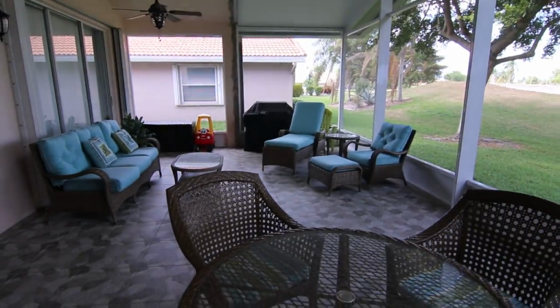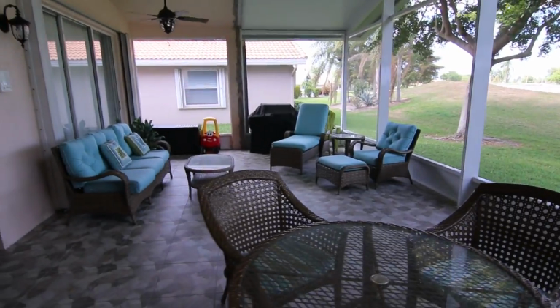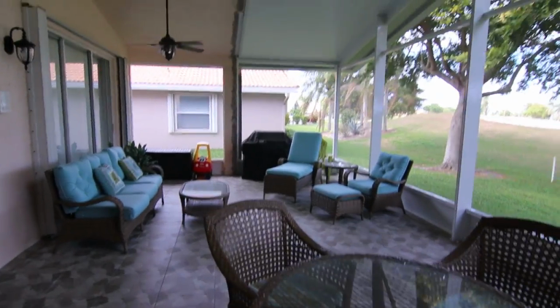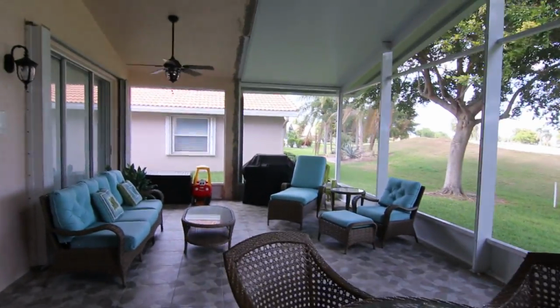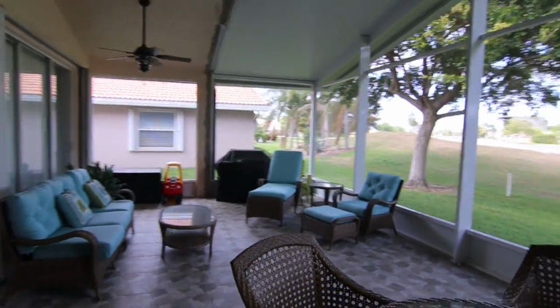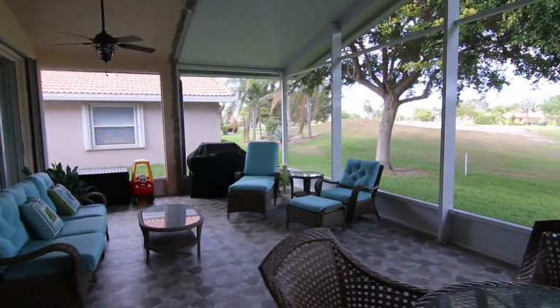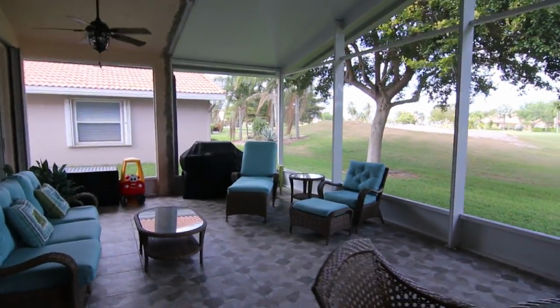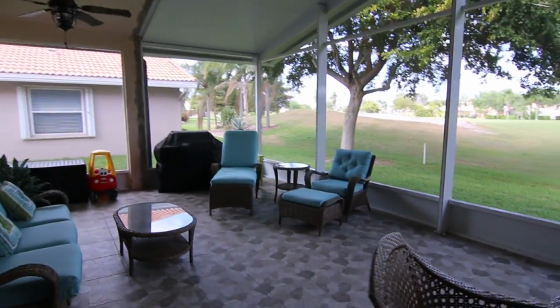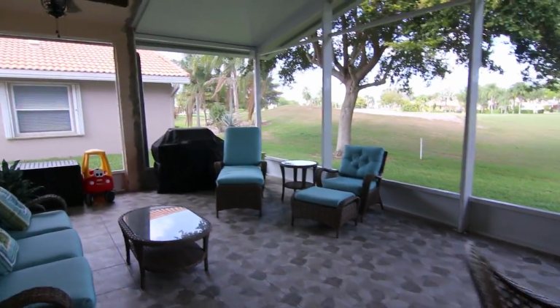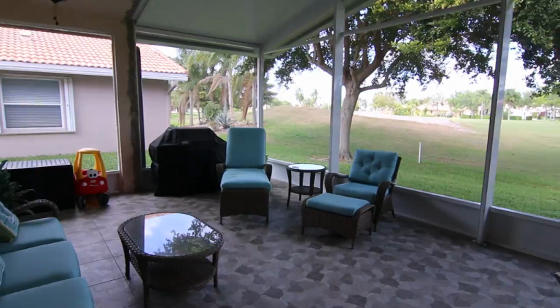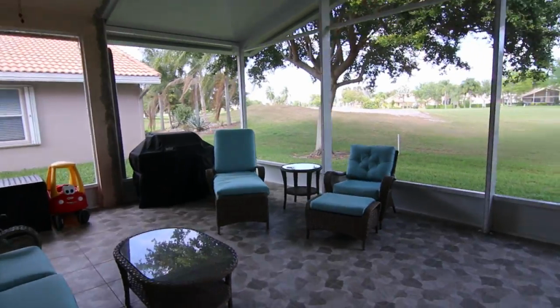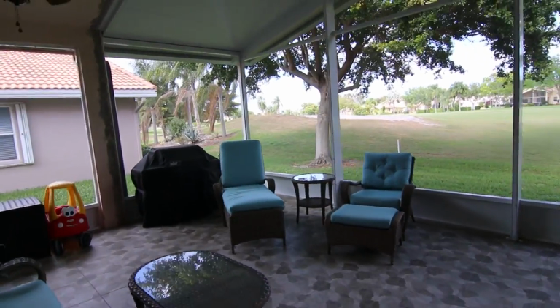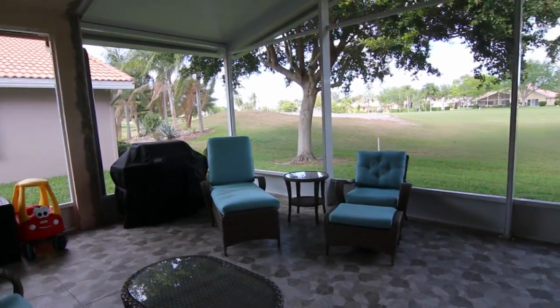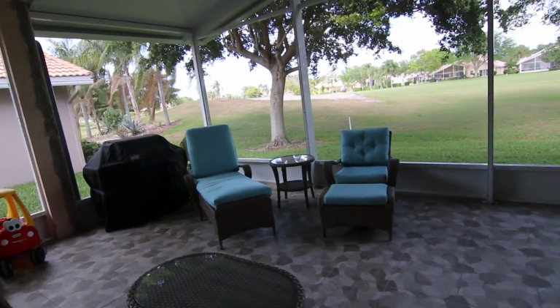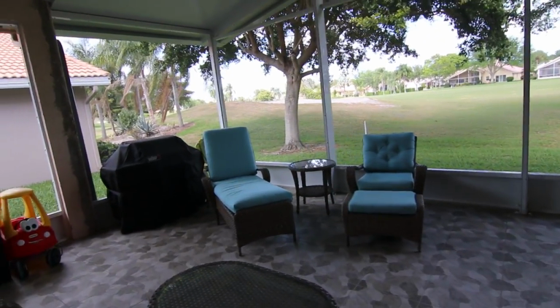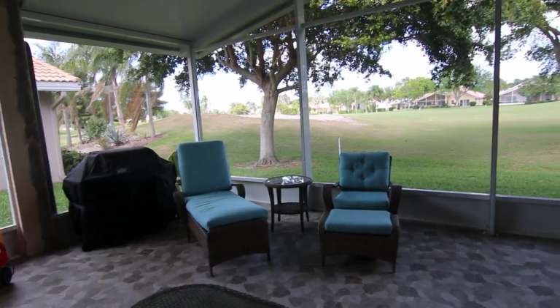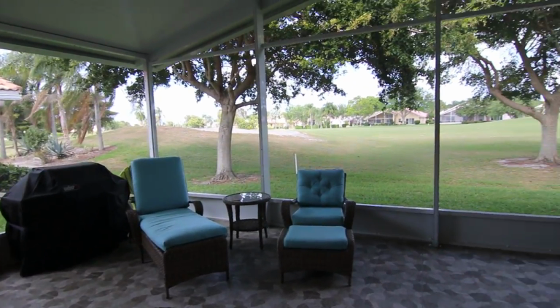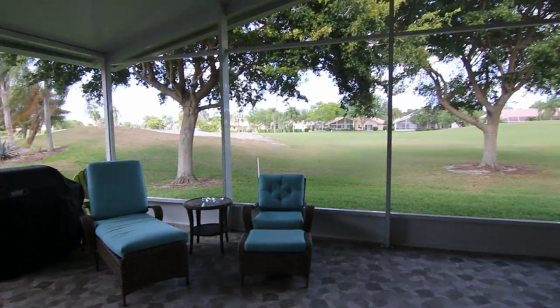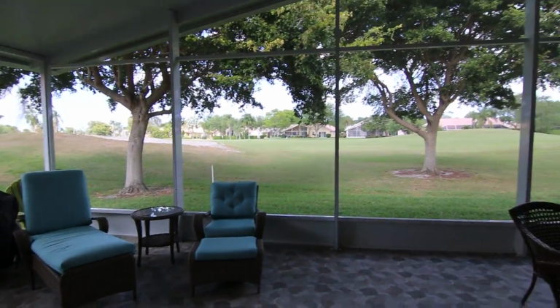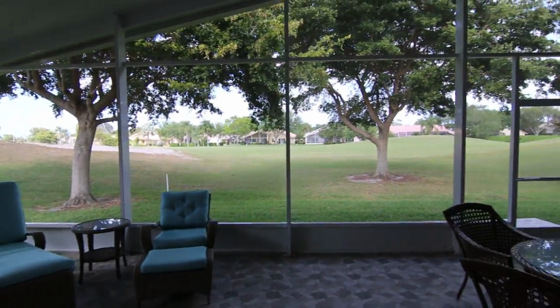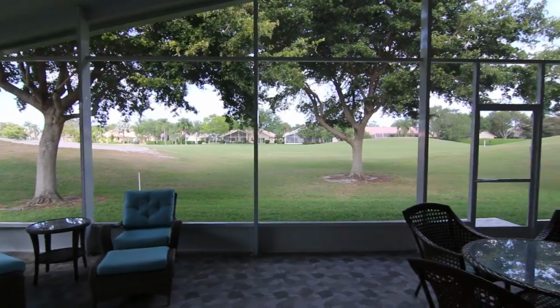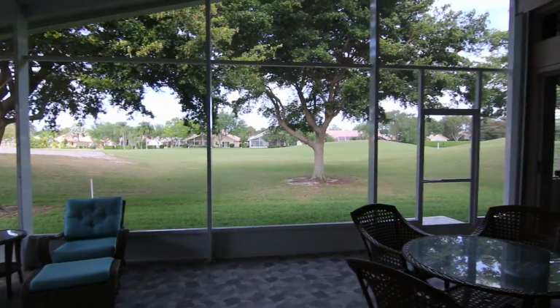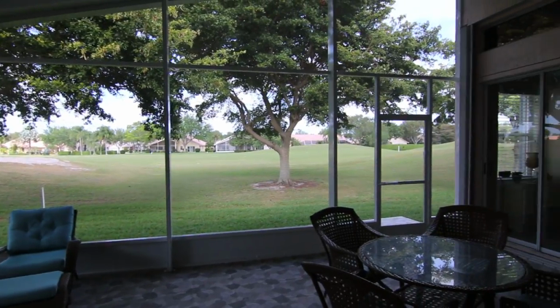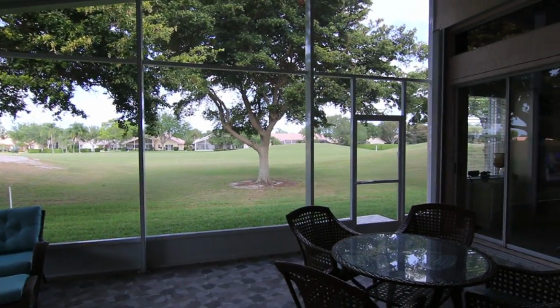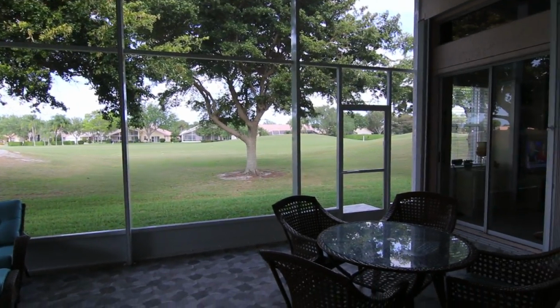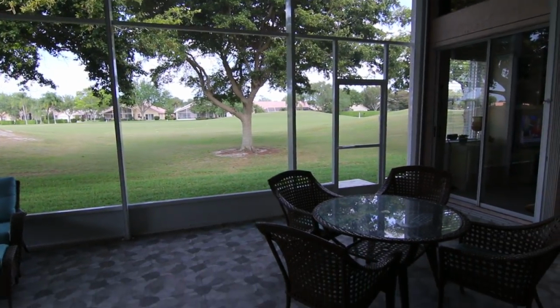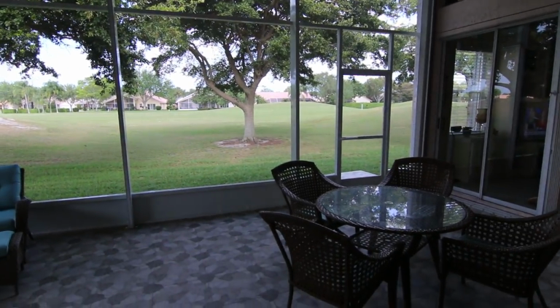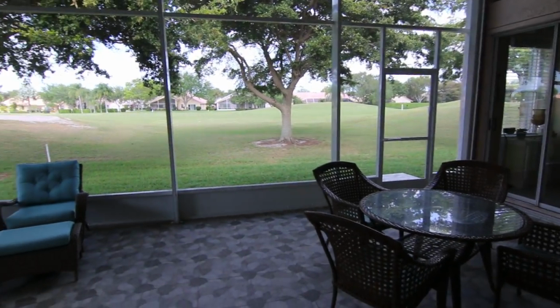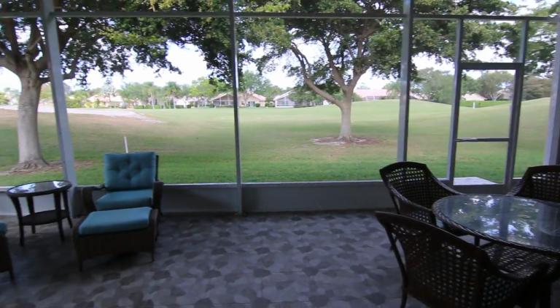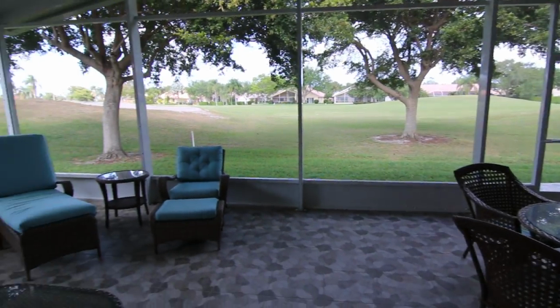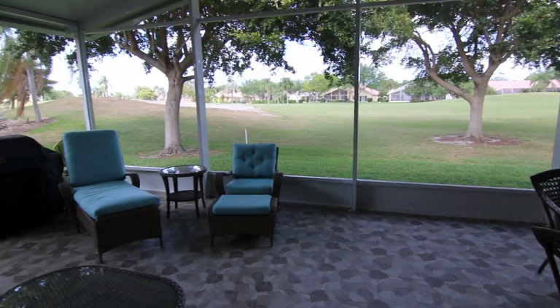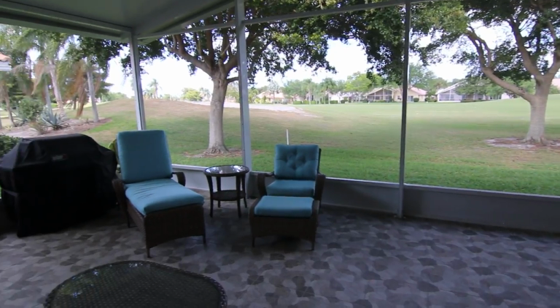Inside you can see what a huge increase in space this provides, and we kept the bay spacing real wide to keep the view nice and open — because look at this spectacular golf course view that they have.